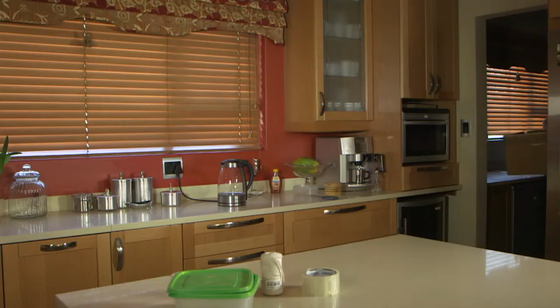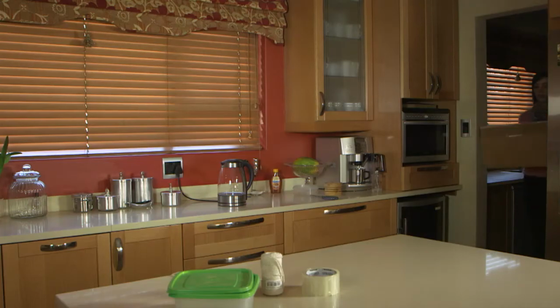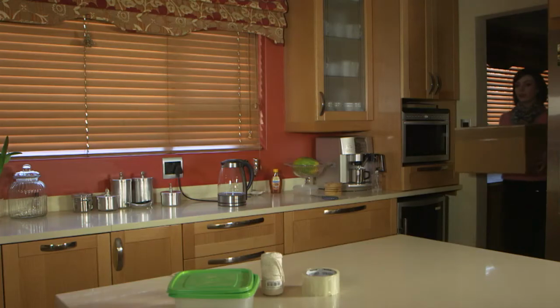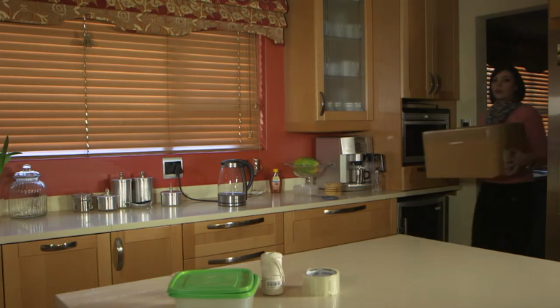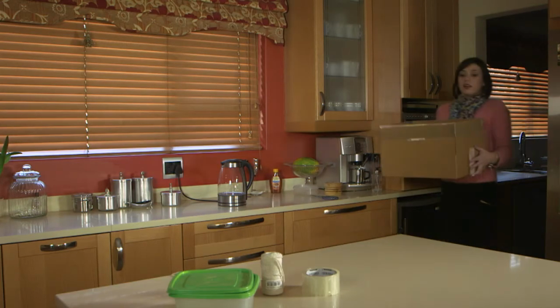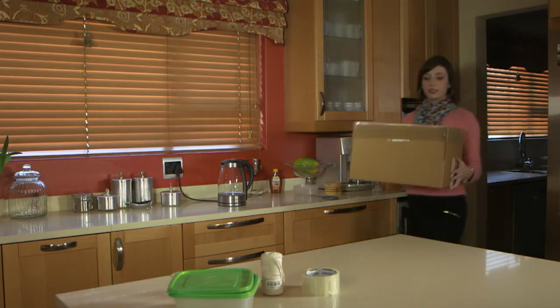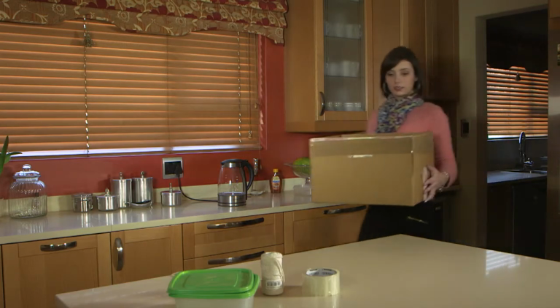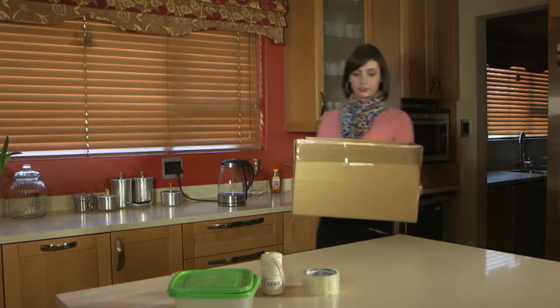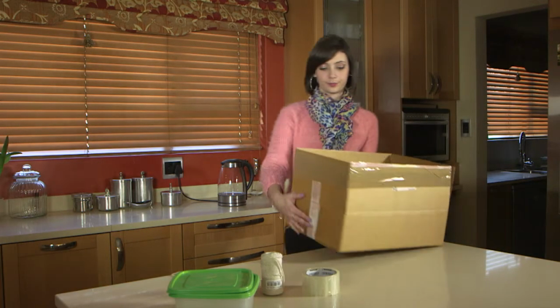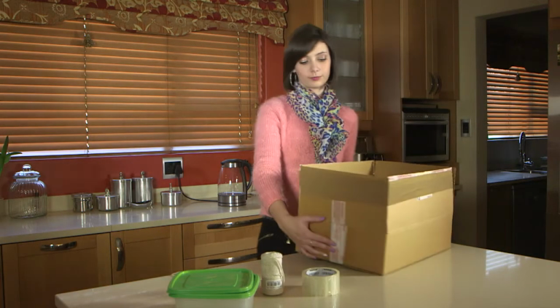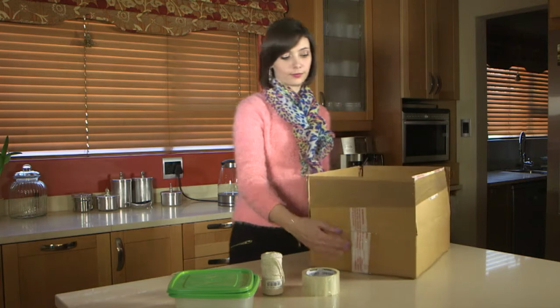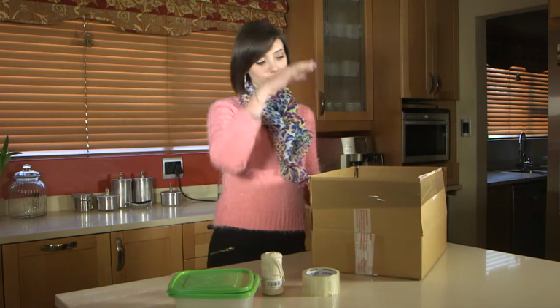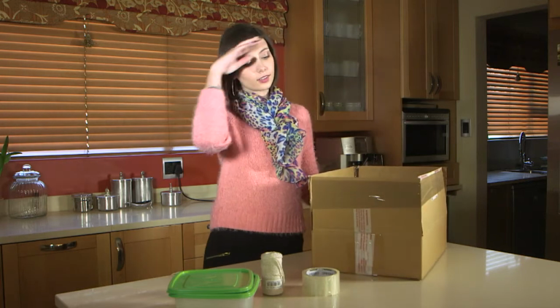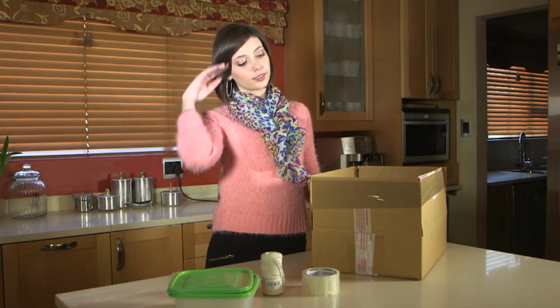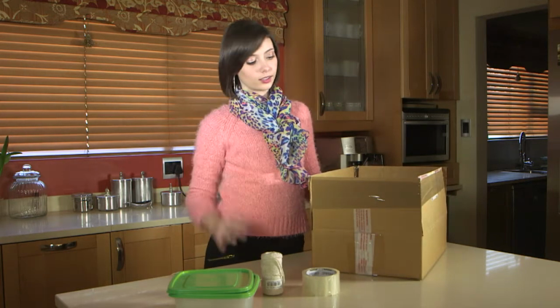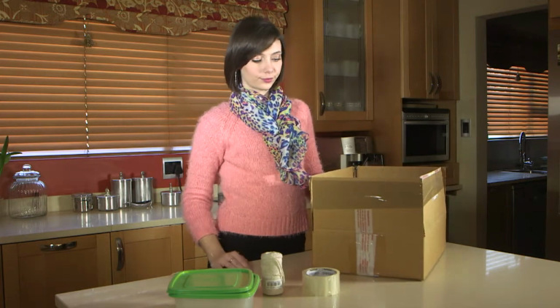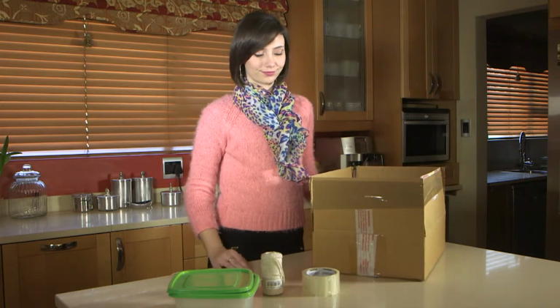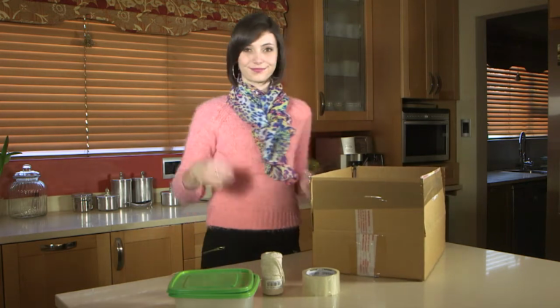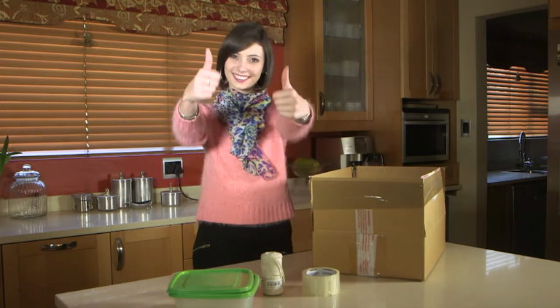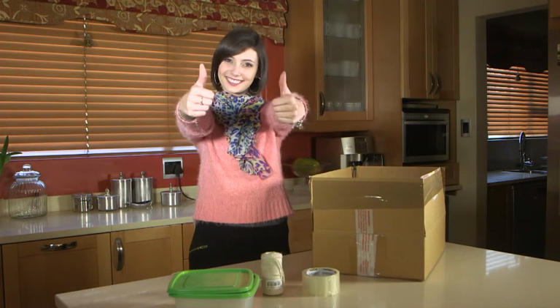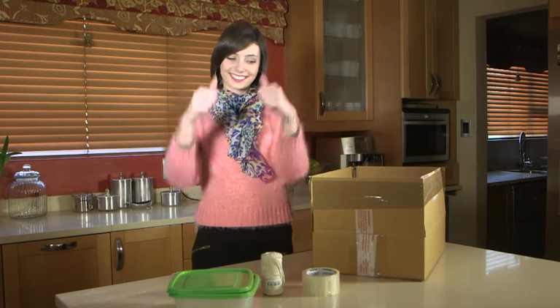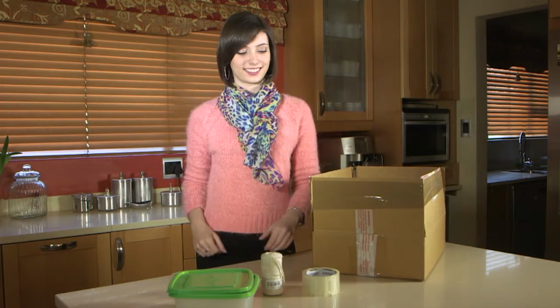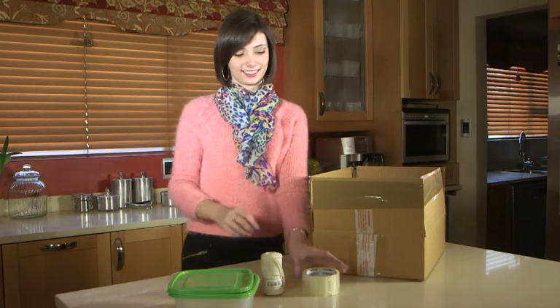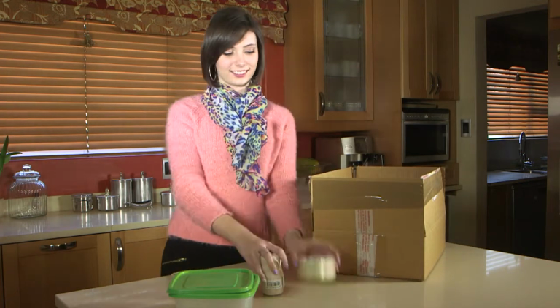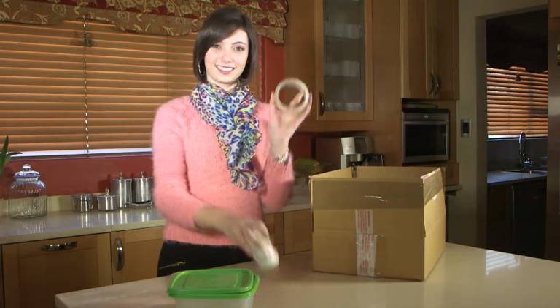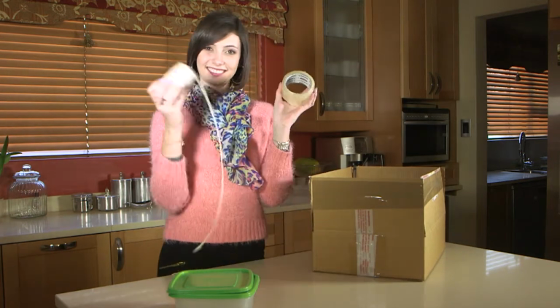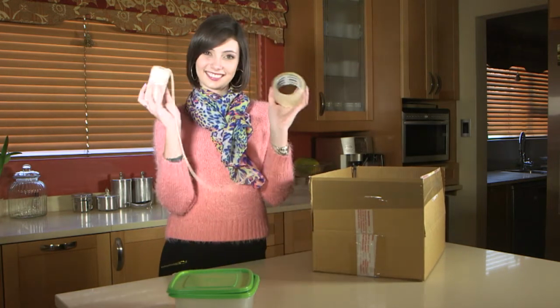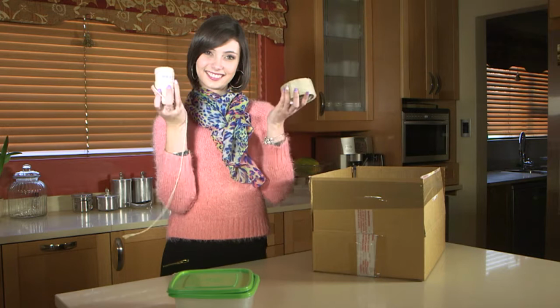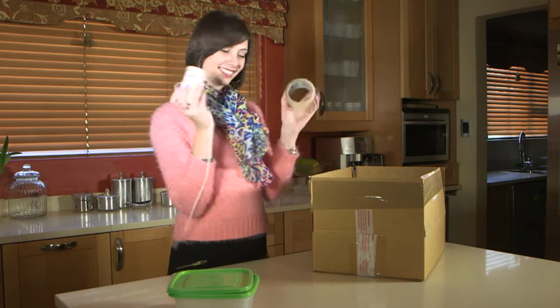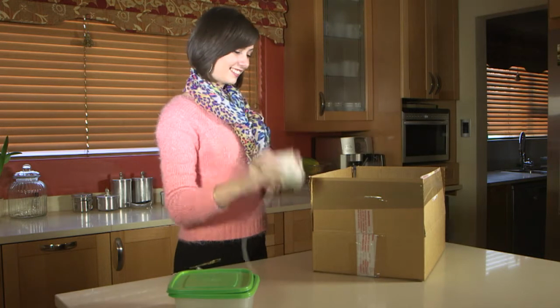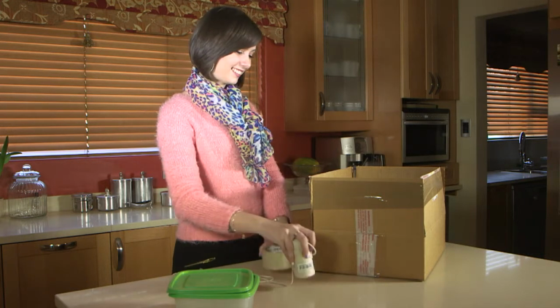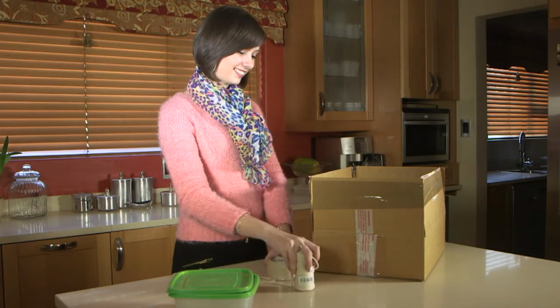Moving home can be stressful. Packing and unpacking is tiresome, but with our DIY moving tip, it's easier. All you need is a box, tape and wool.